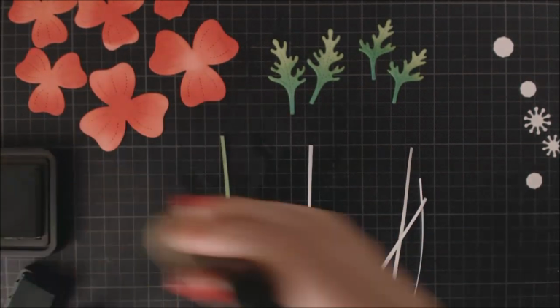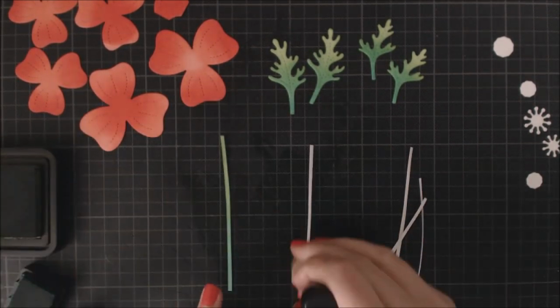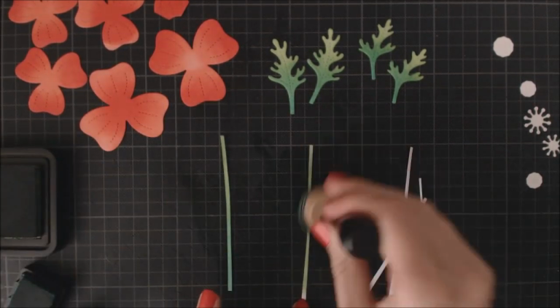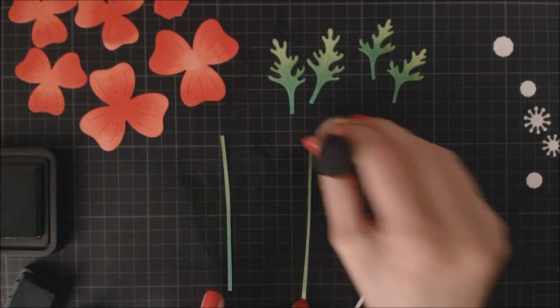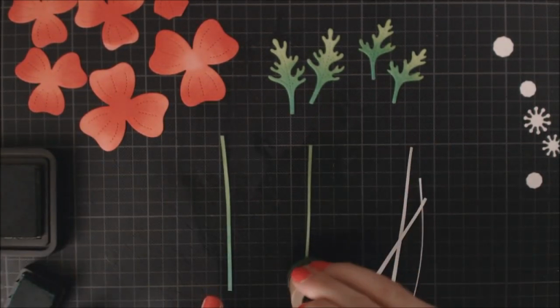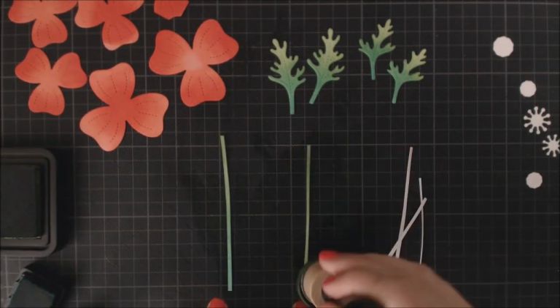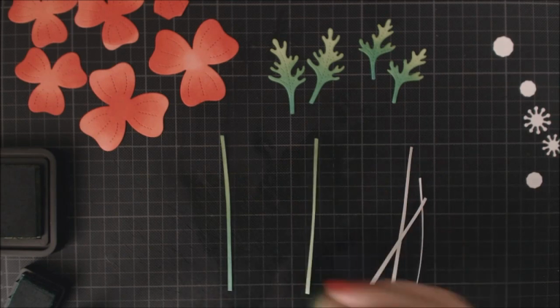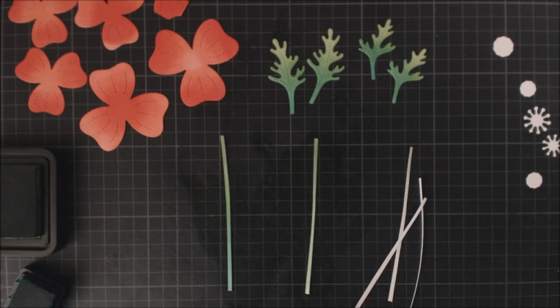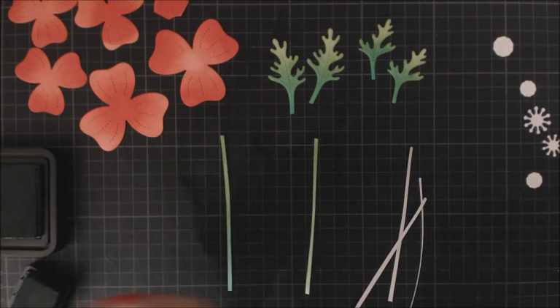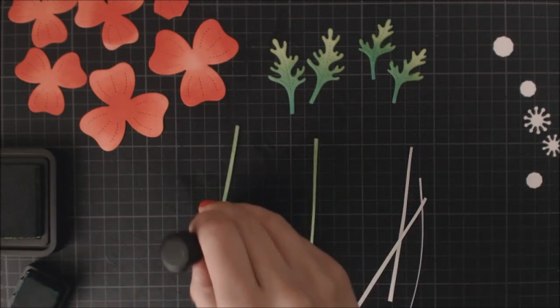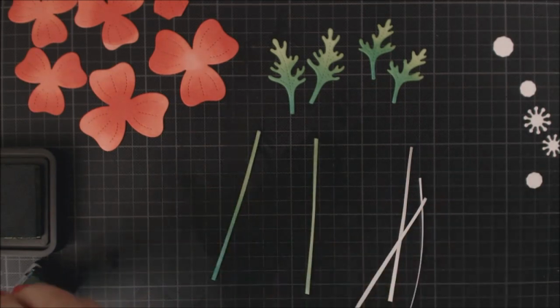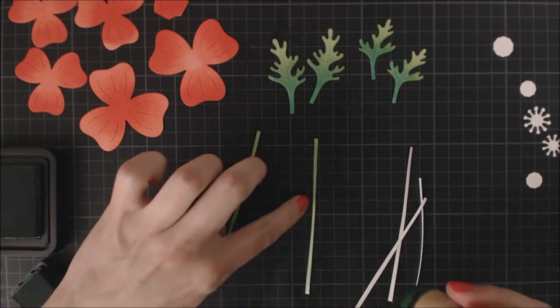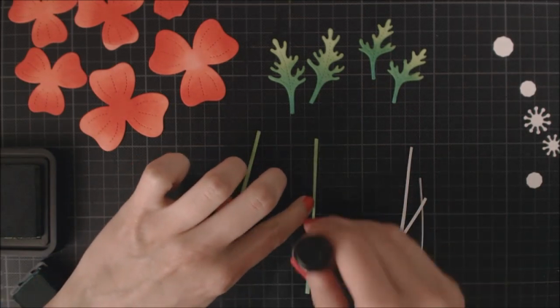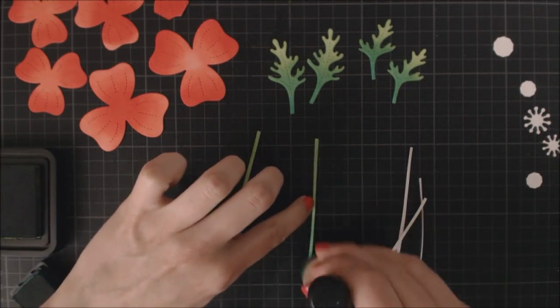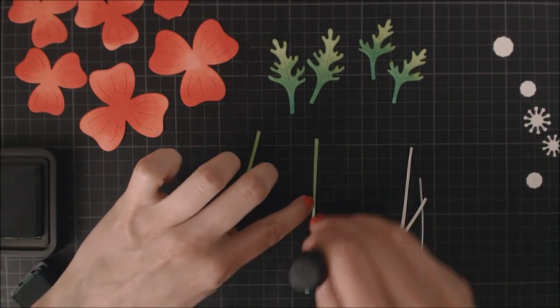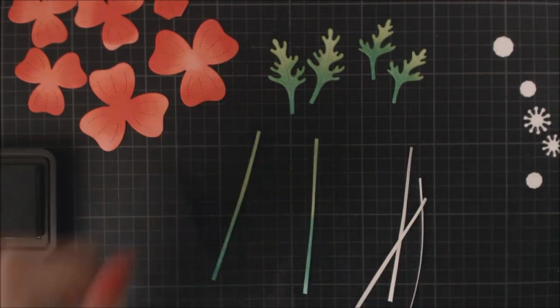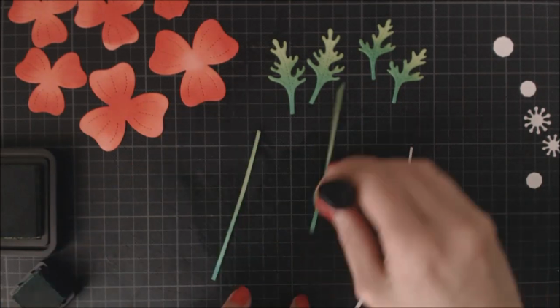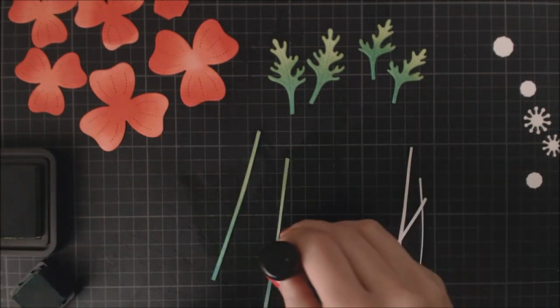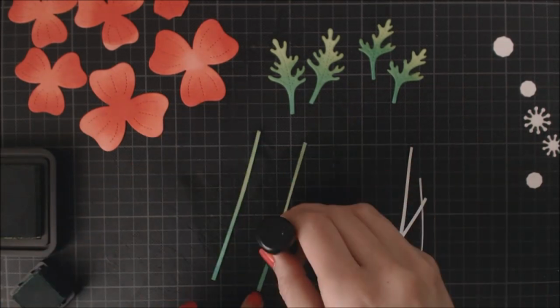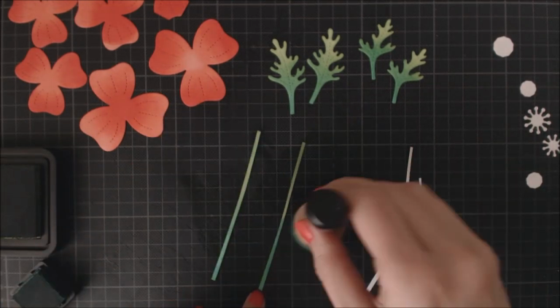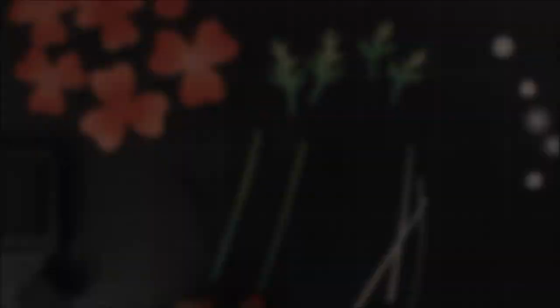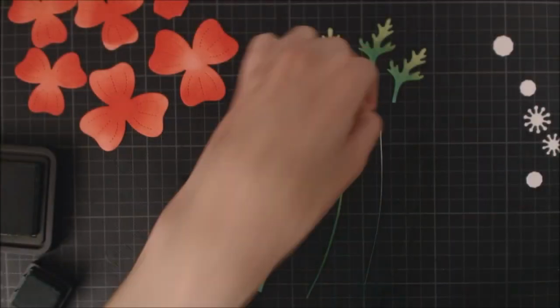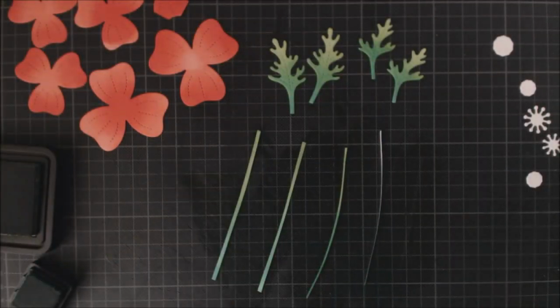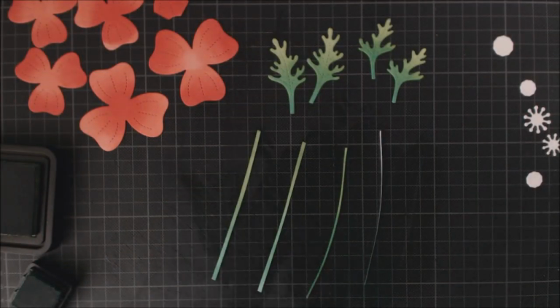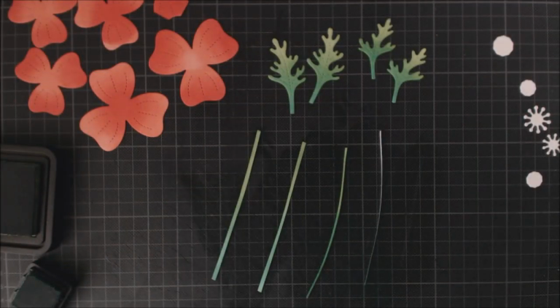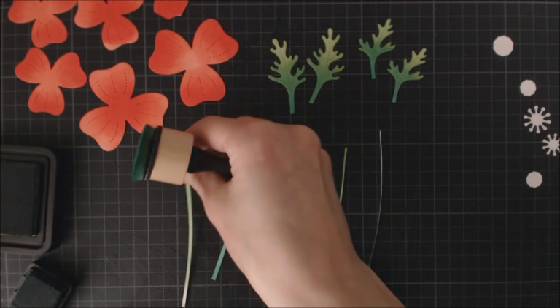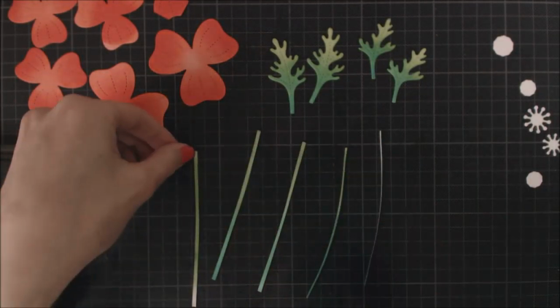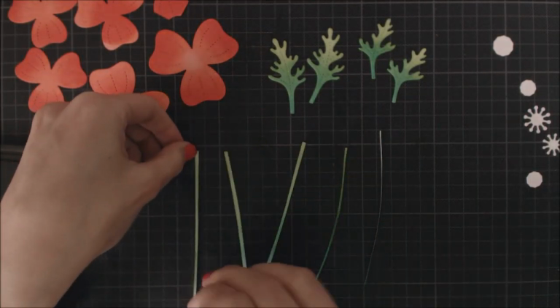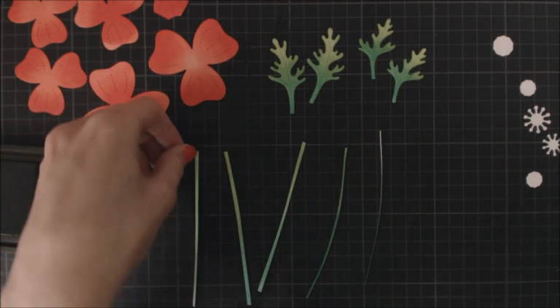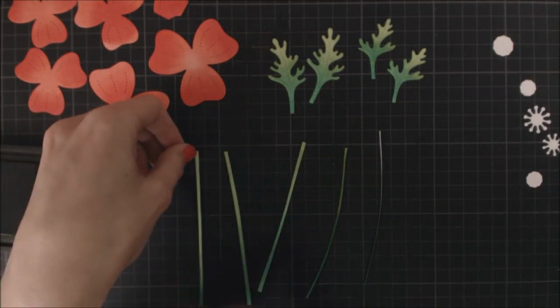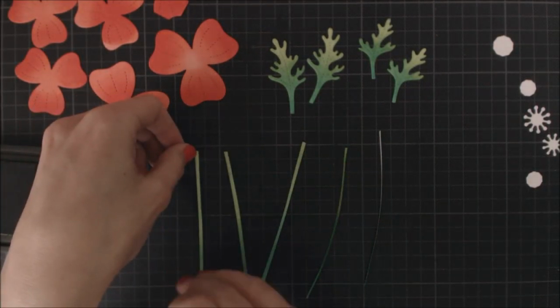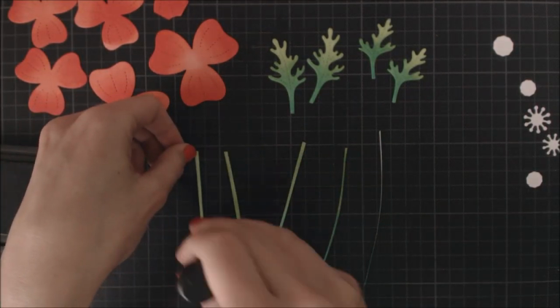Just applying first some Maud Loan ink and then going with my Lucky Clover ink on the bottom of each stem.